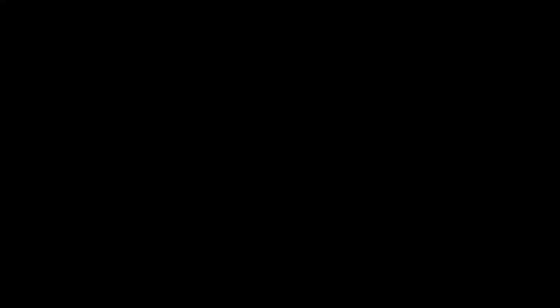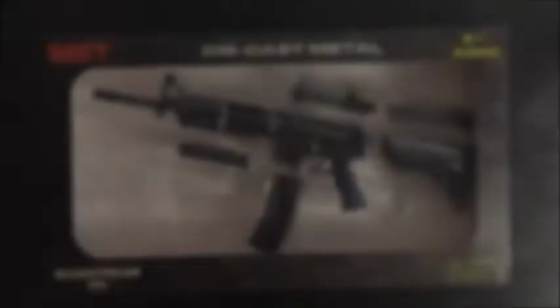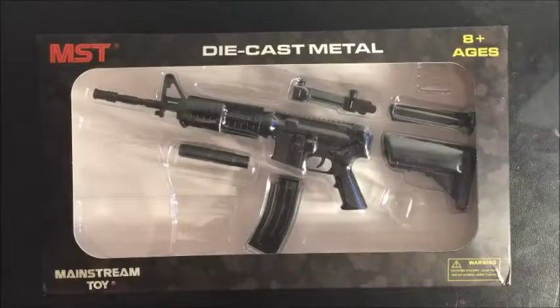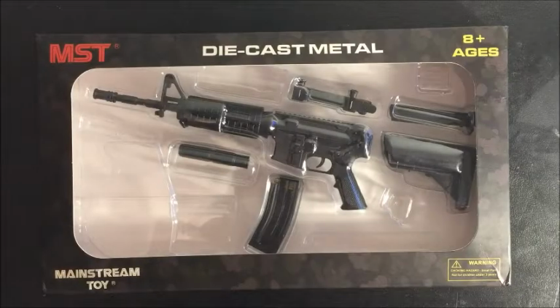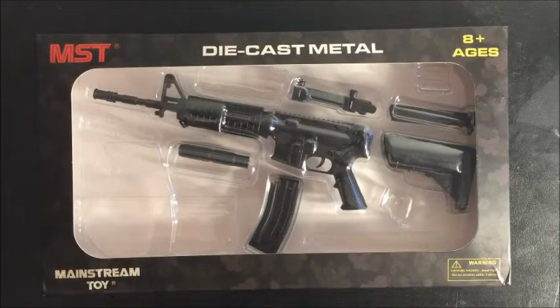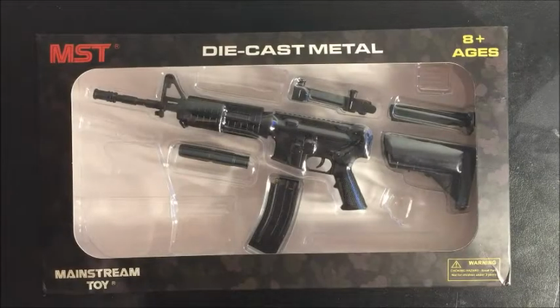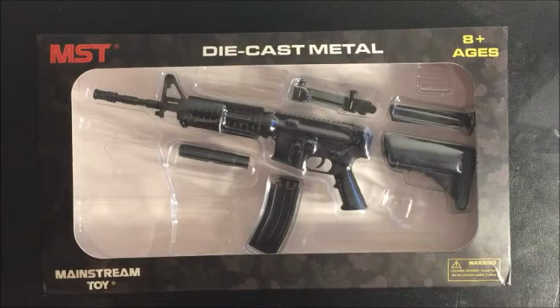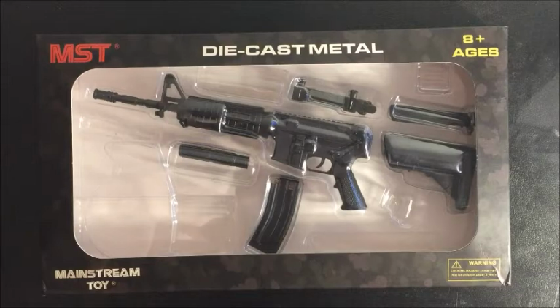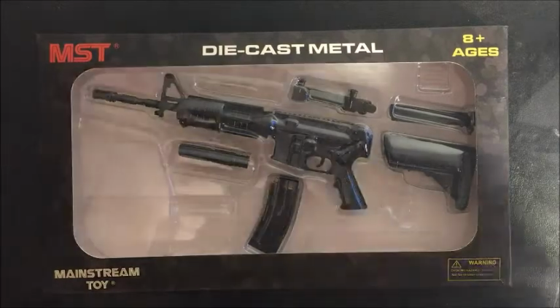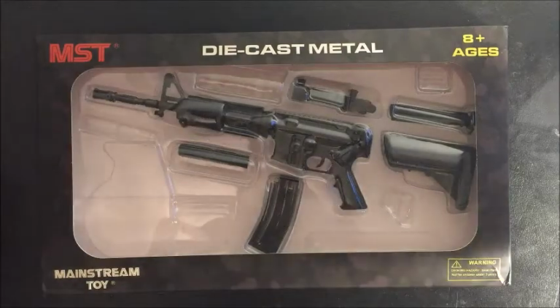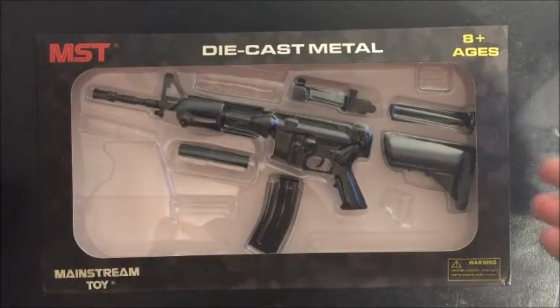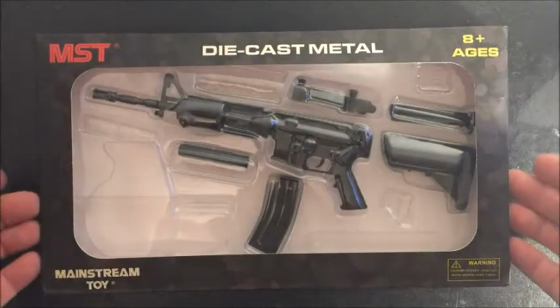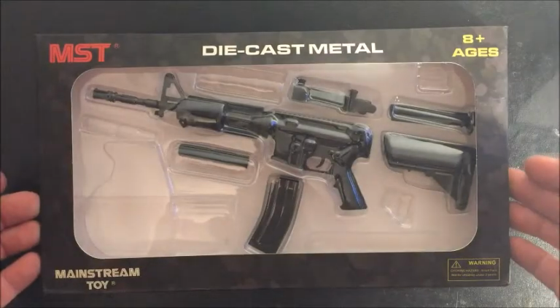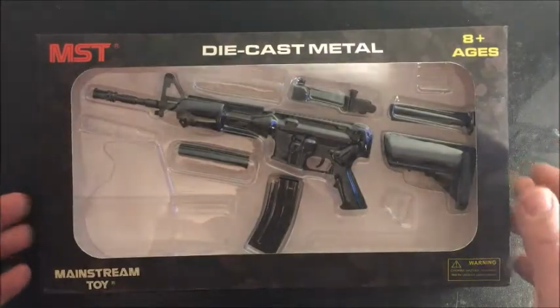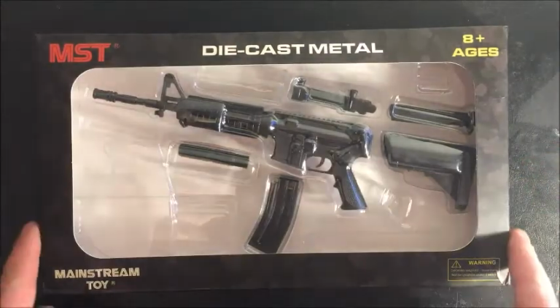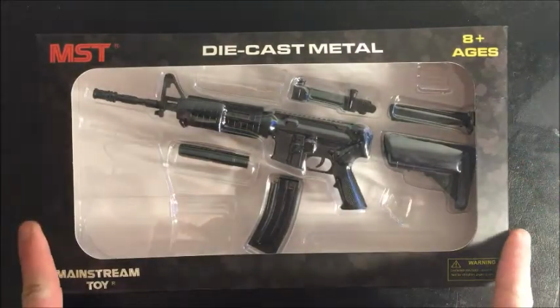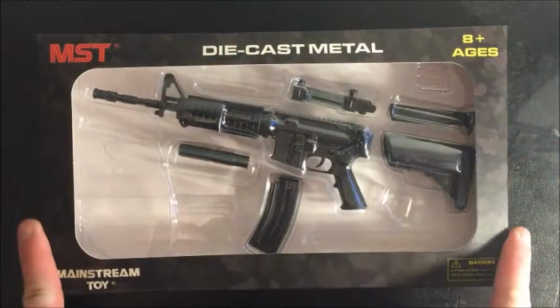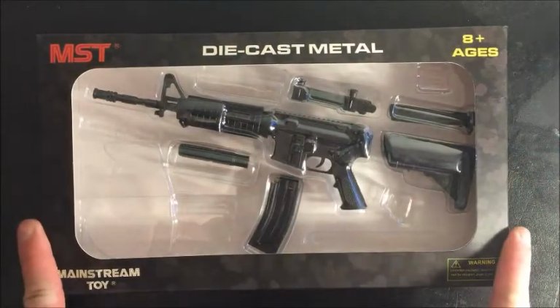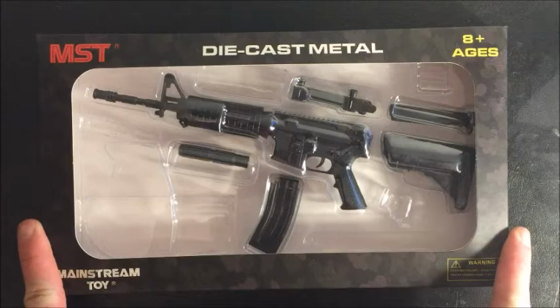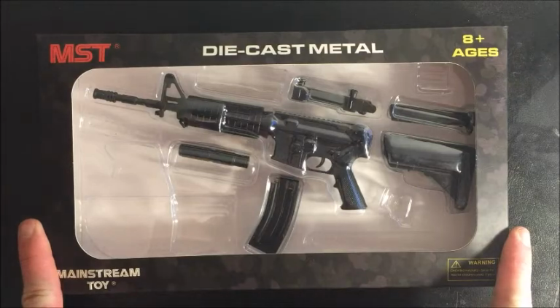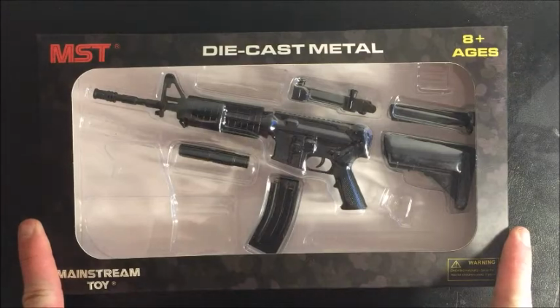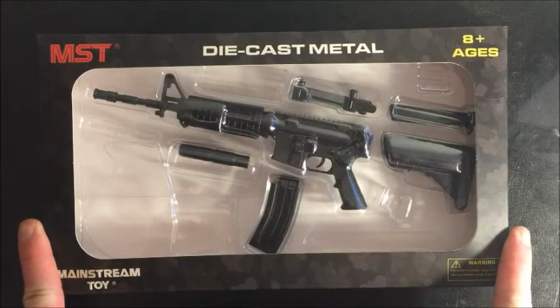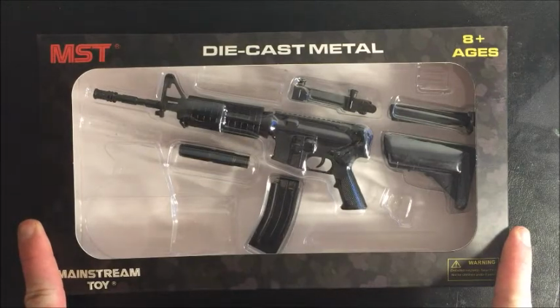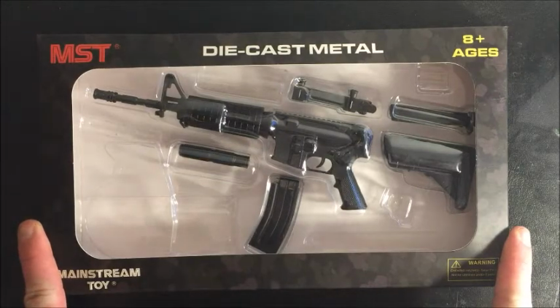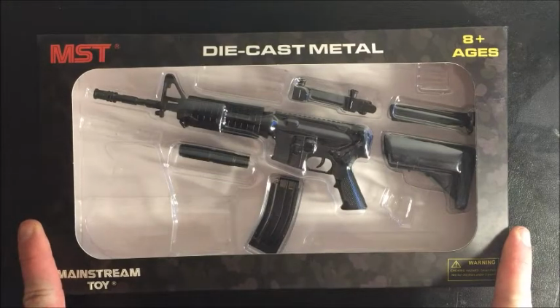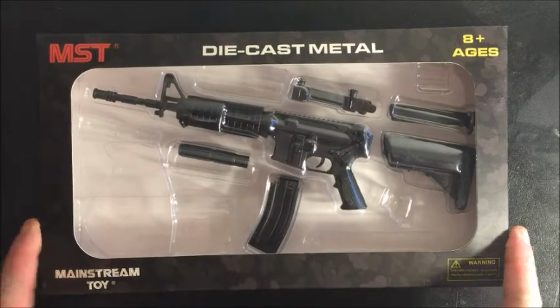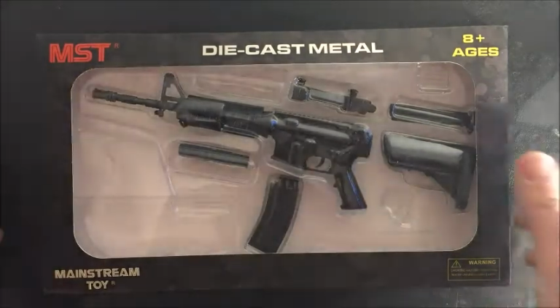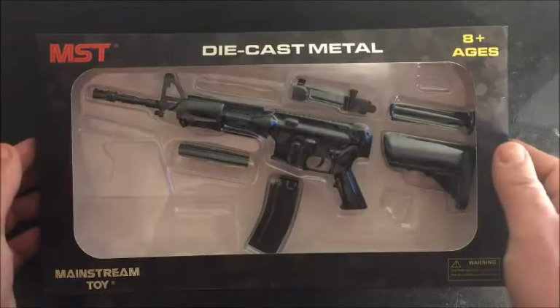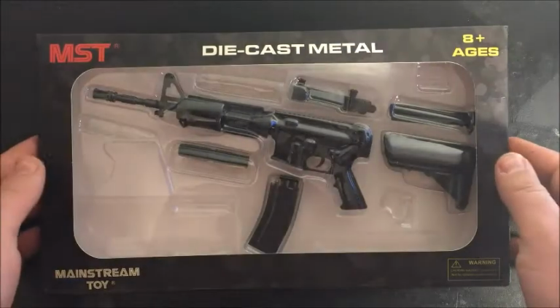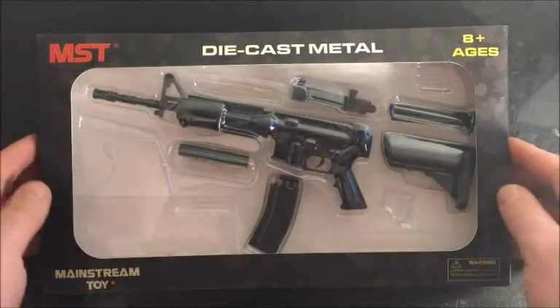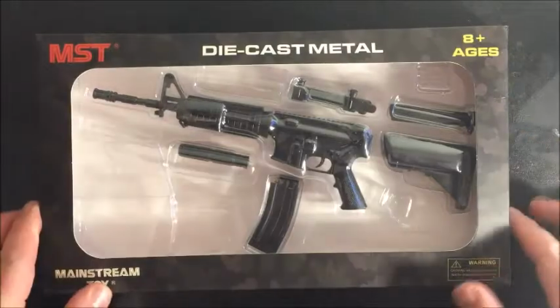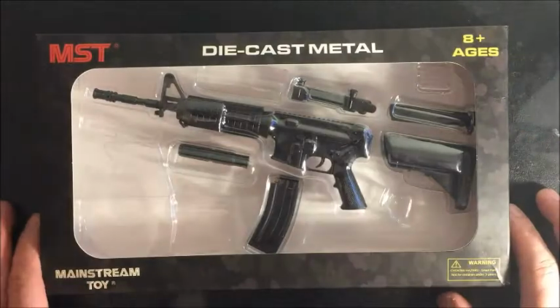Welcome to another episode of Paul's DIY. In this episode I'm going to be showing you the 1/4 scale rifle that I got off eBay — it's come all the way from America.